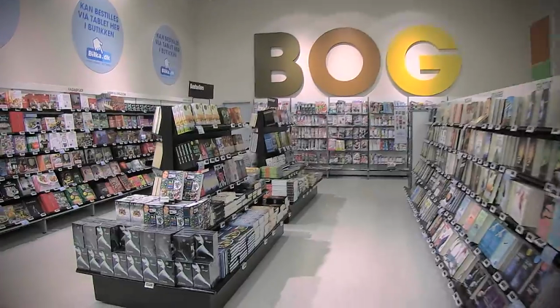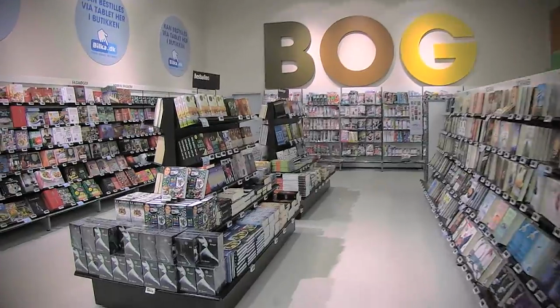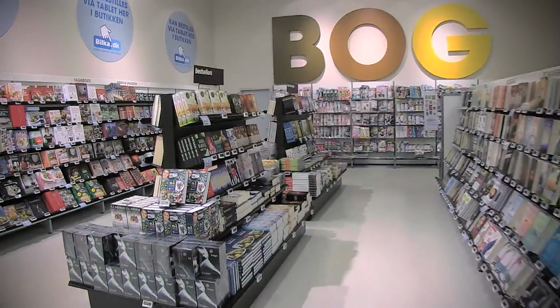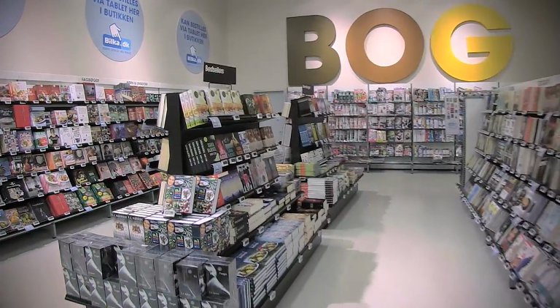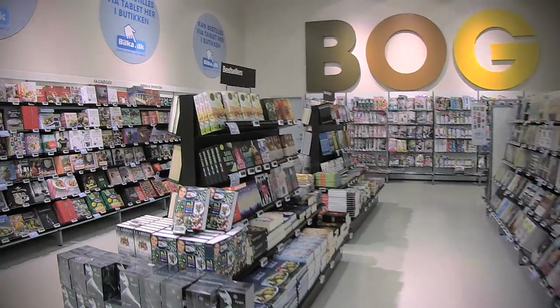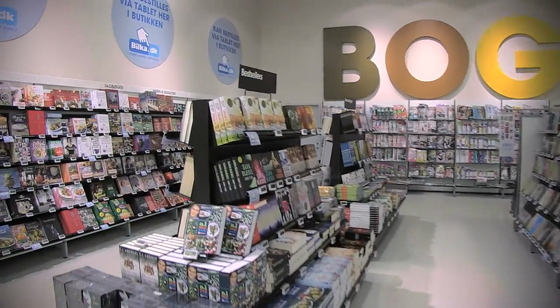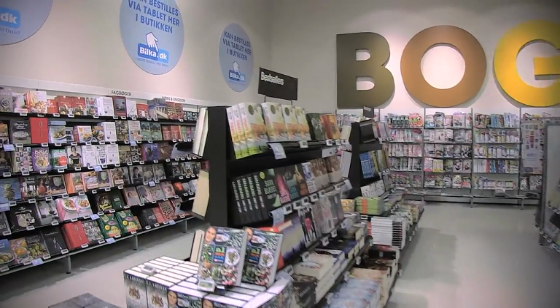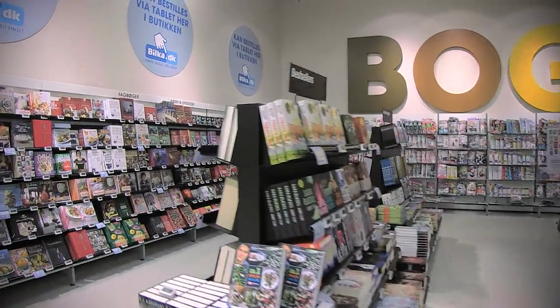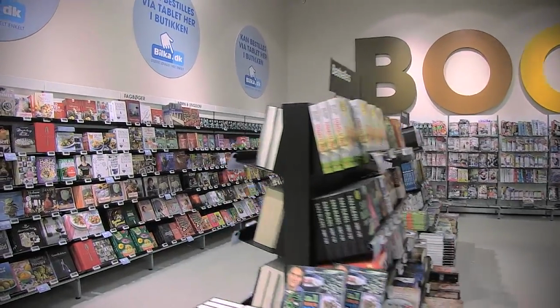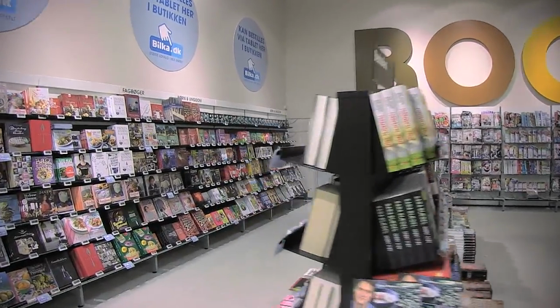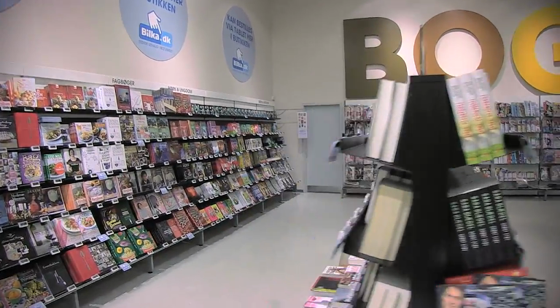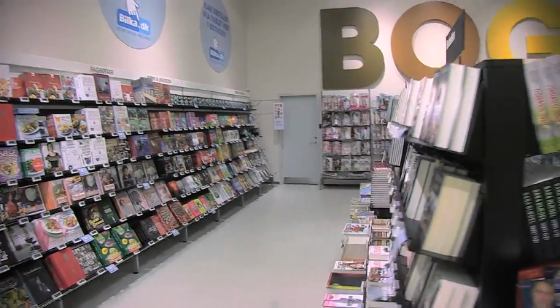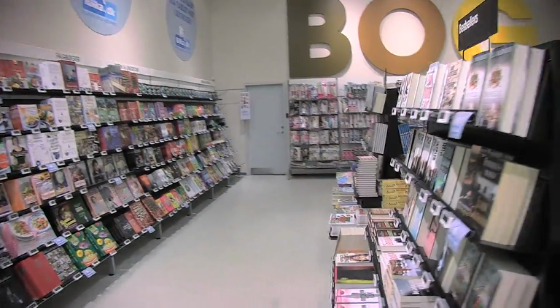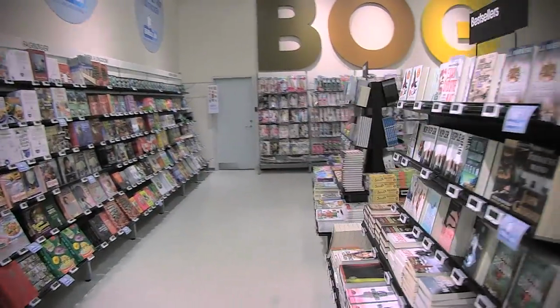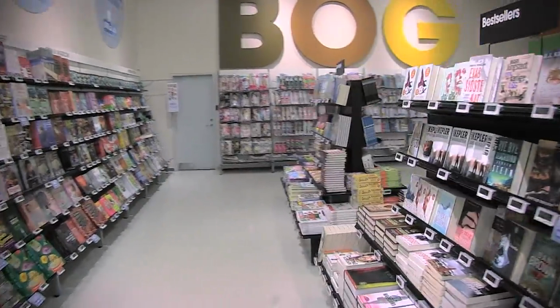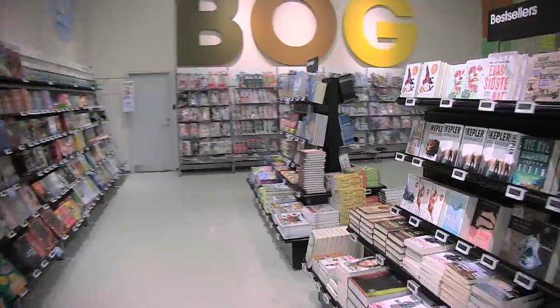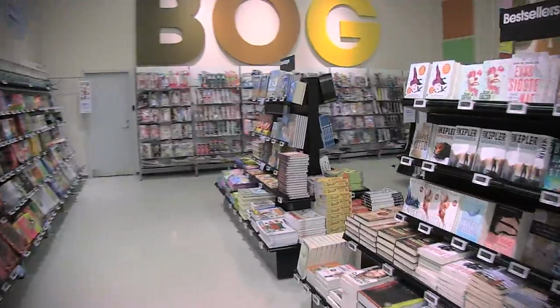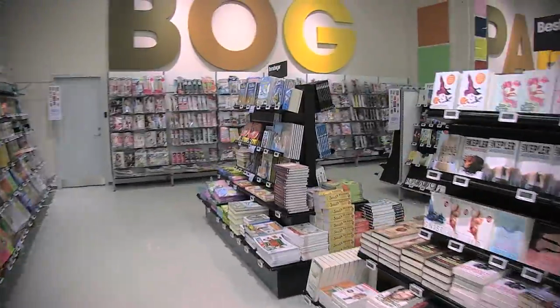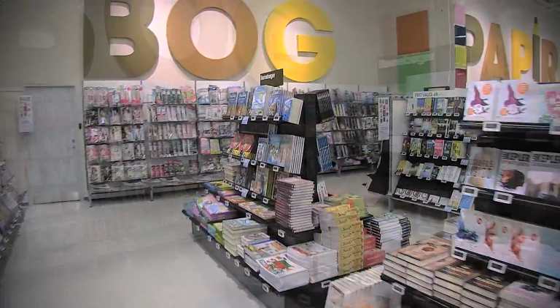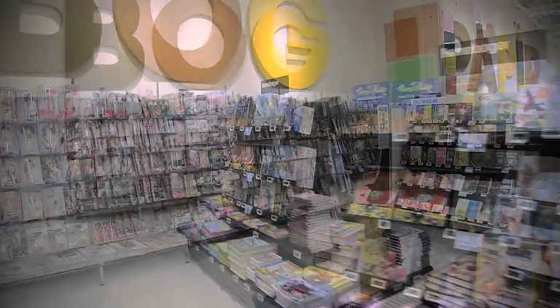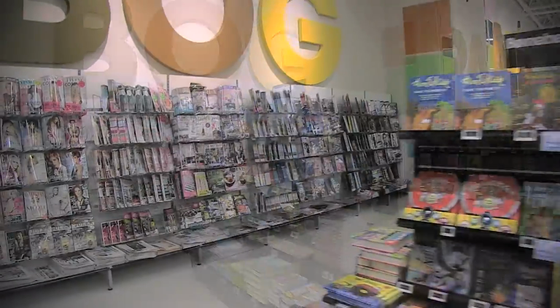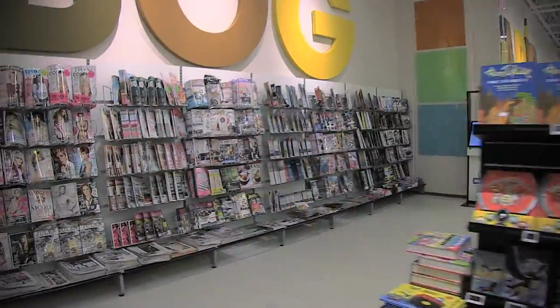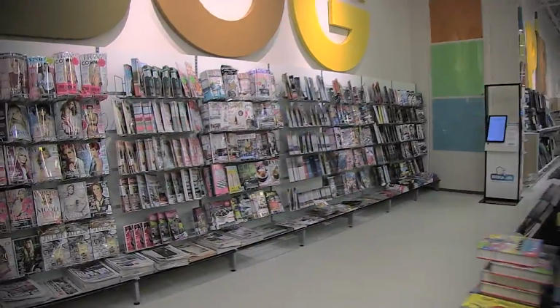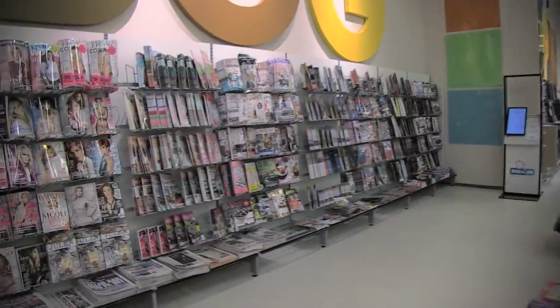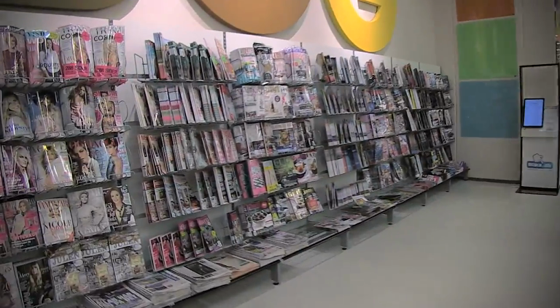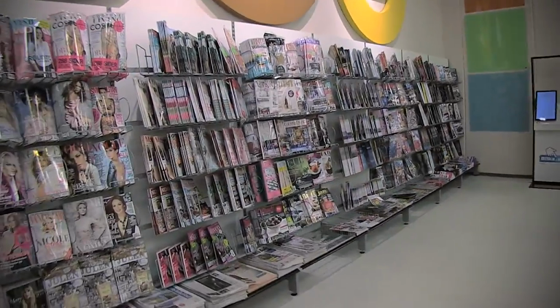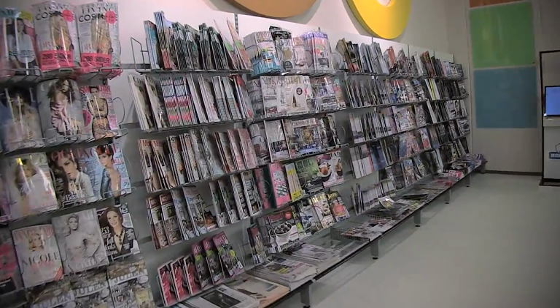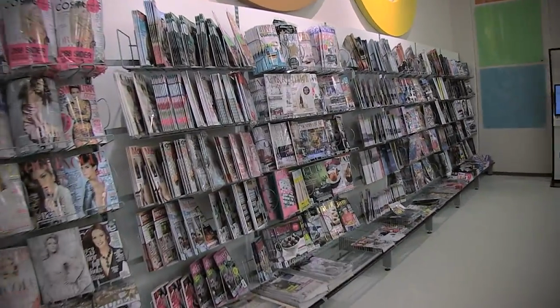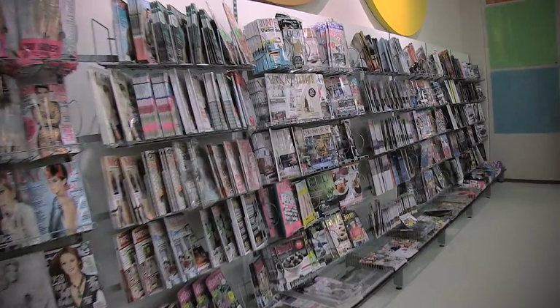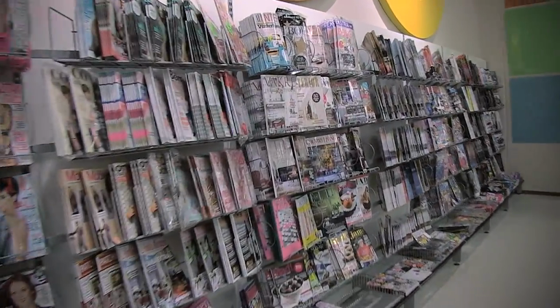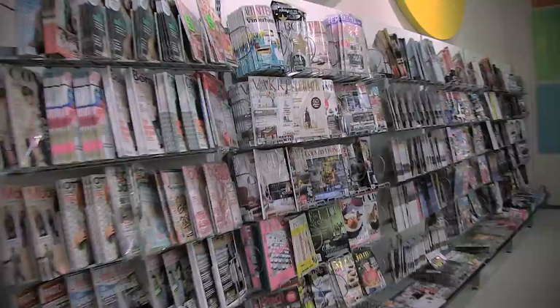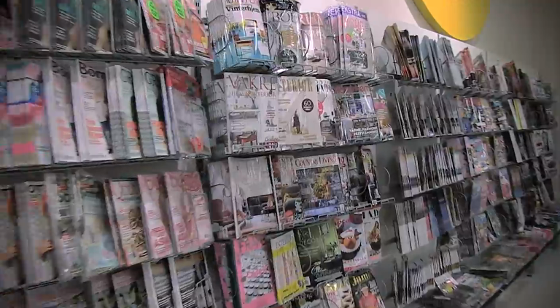Books and magazines are great impulse items and have a wide appeal. That's why they are placed as the first department in the store. We now have more than 300 different magazines.